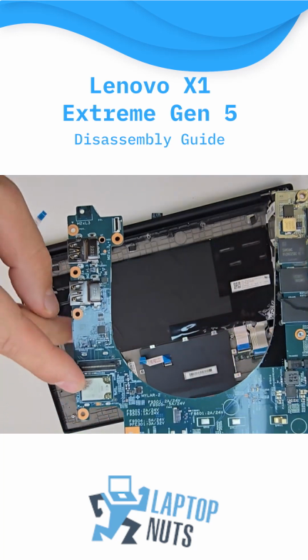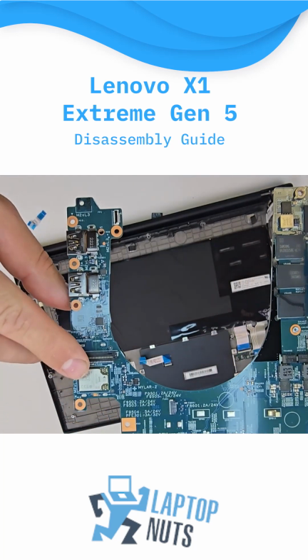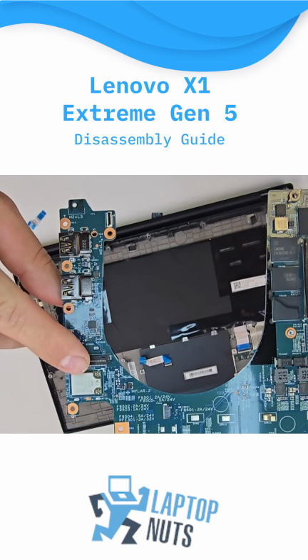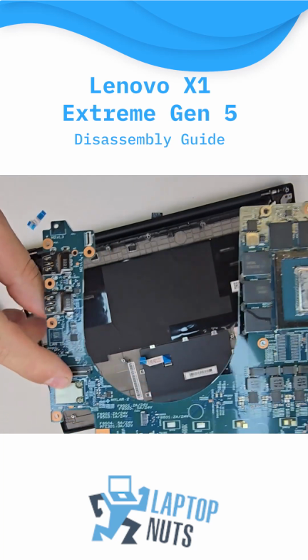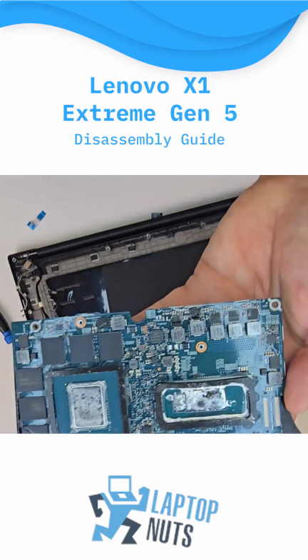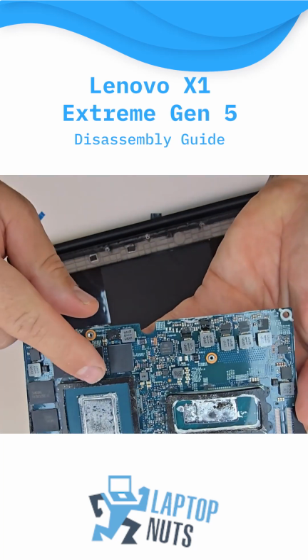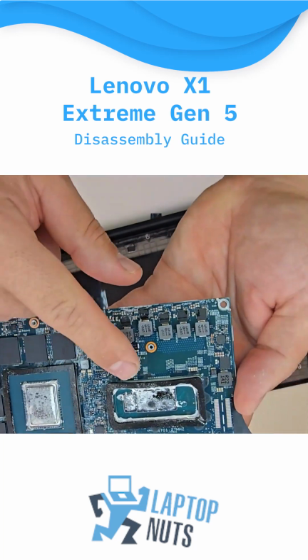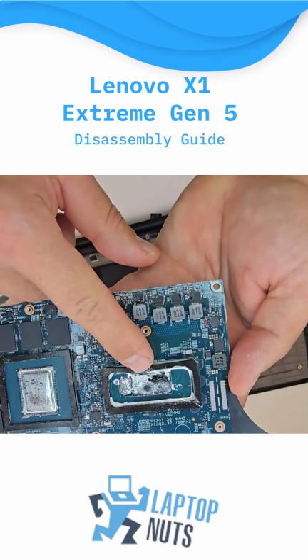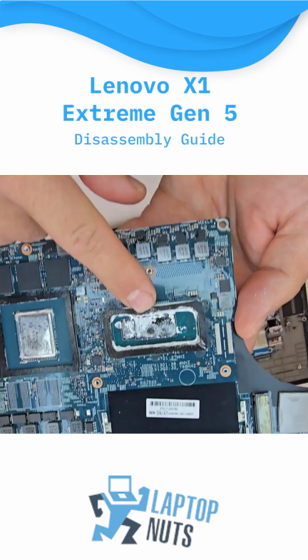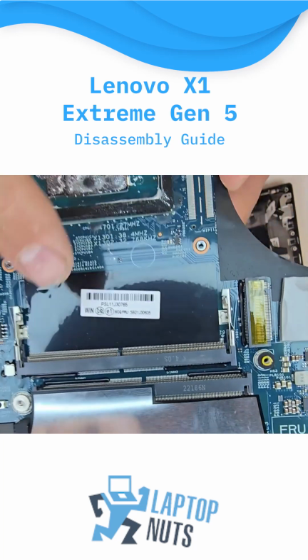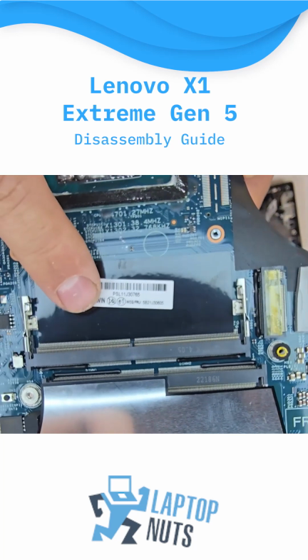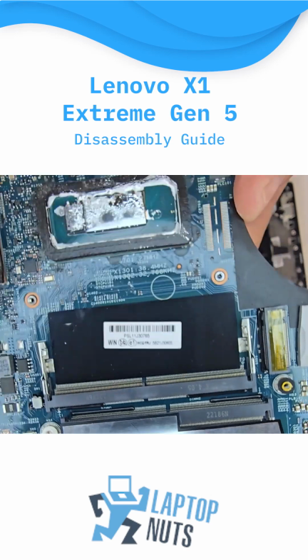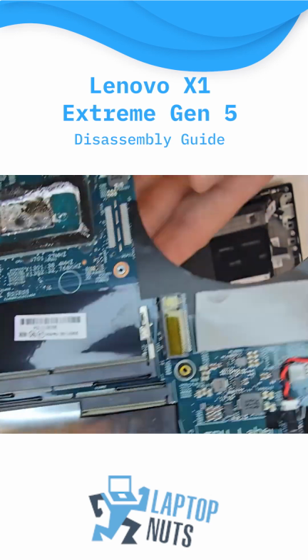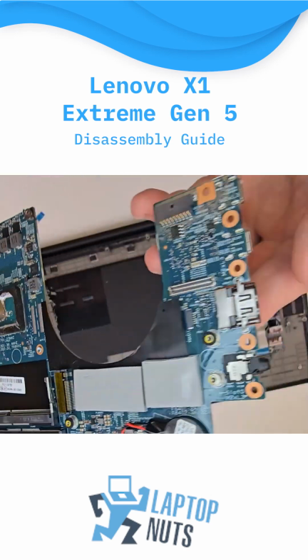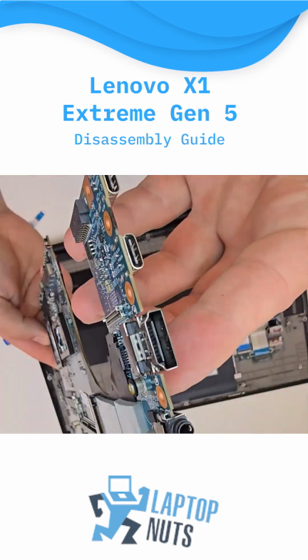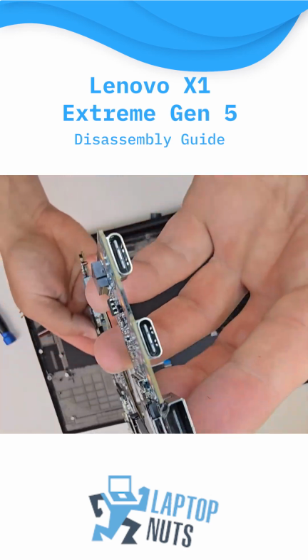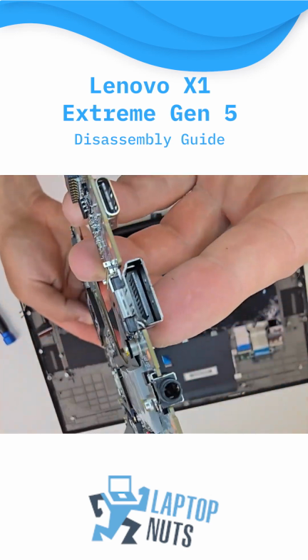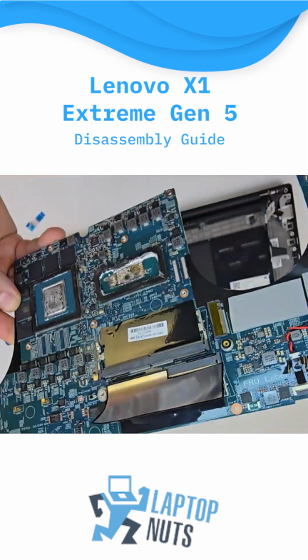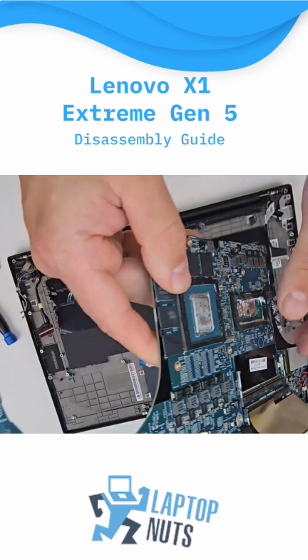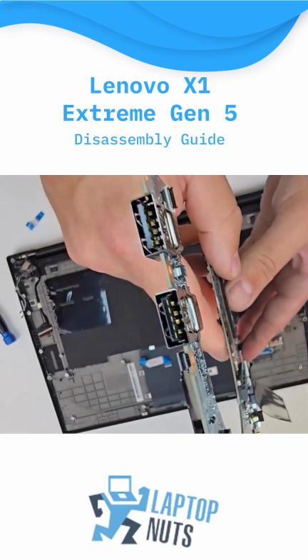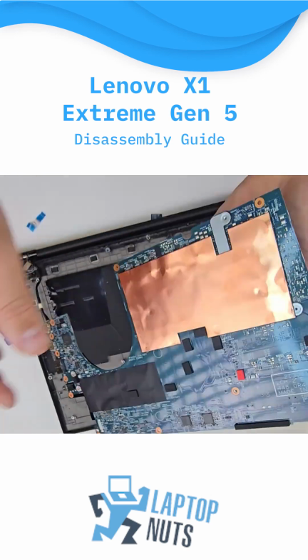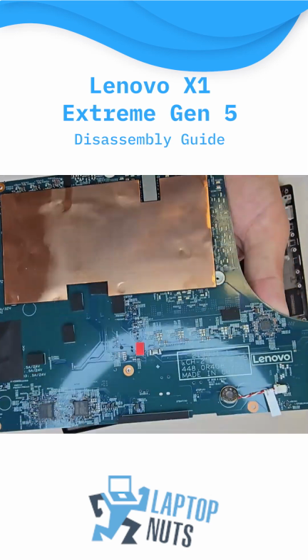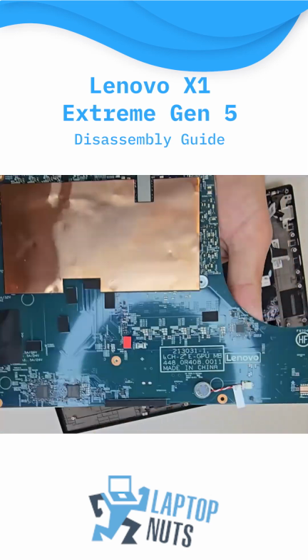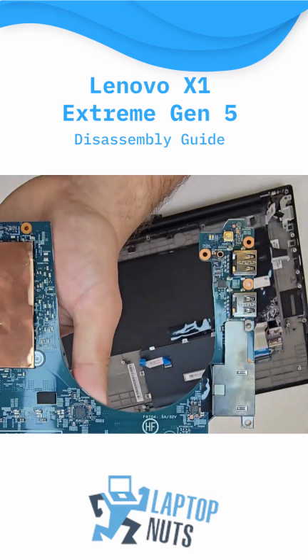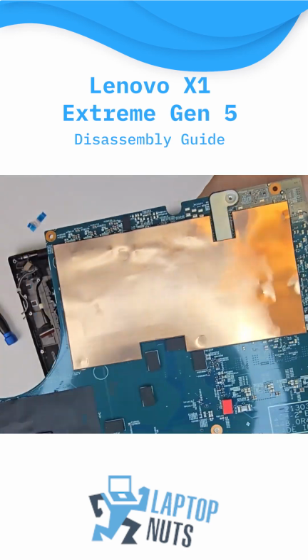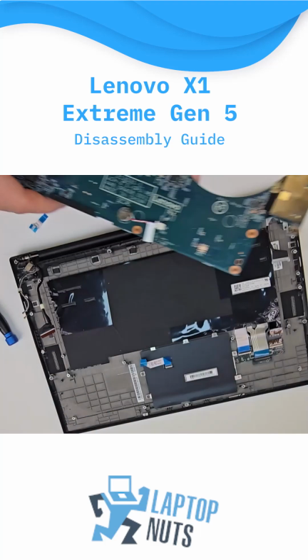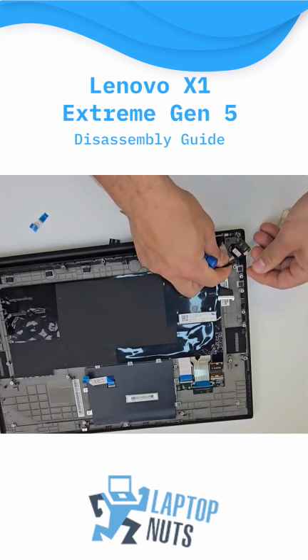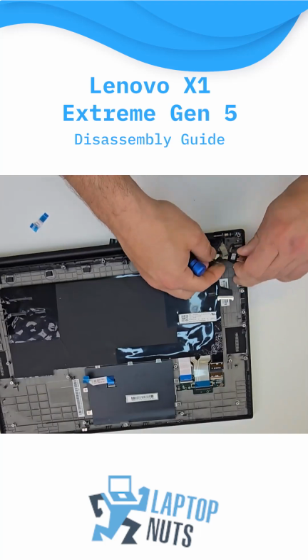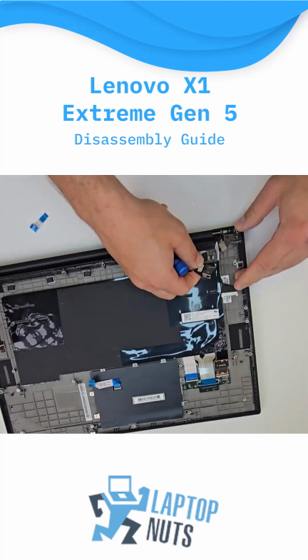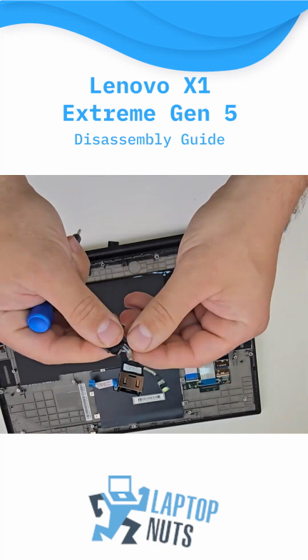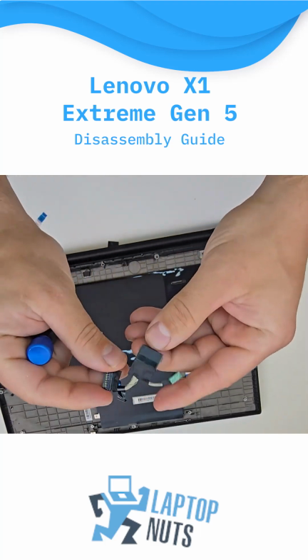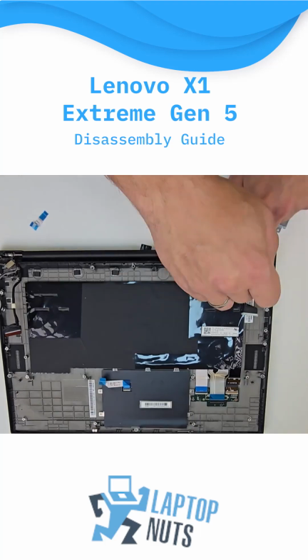Once the motherboard is out, you'll see the Wi-Fi module, GPU, and CPU. The white sticker near the memory RAM shows the actual replacement part. Here's the DC jack.